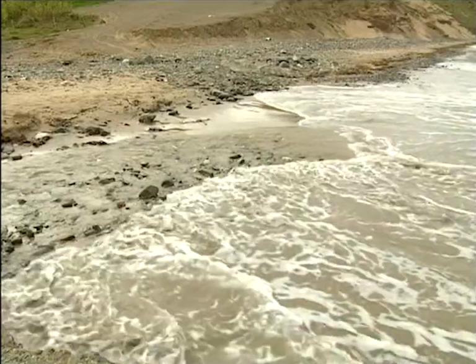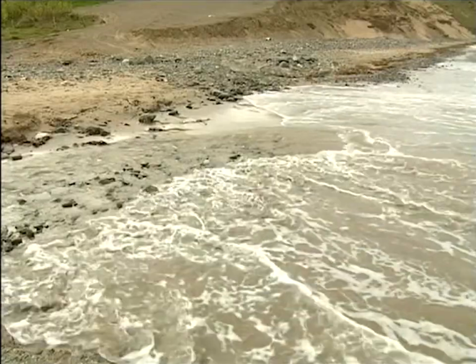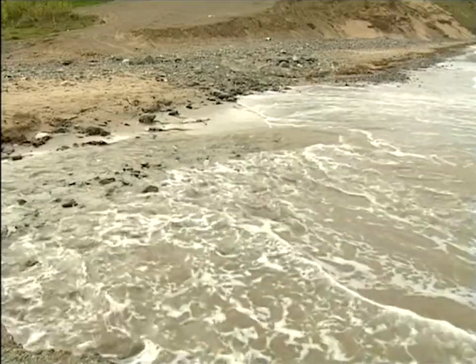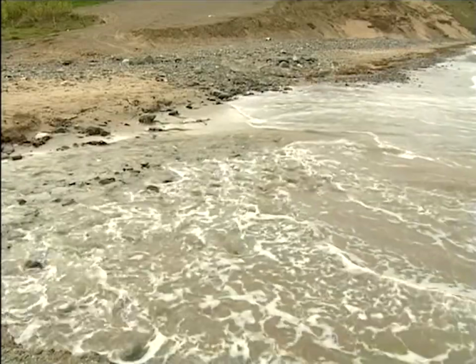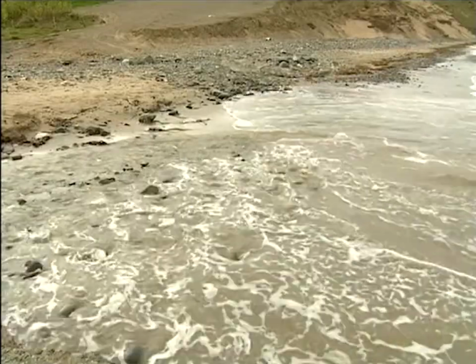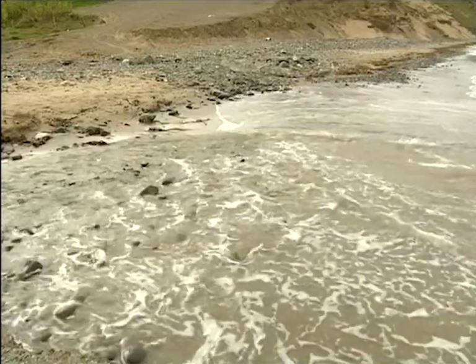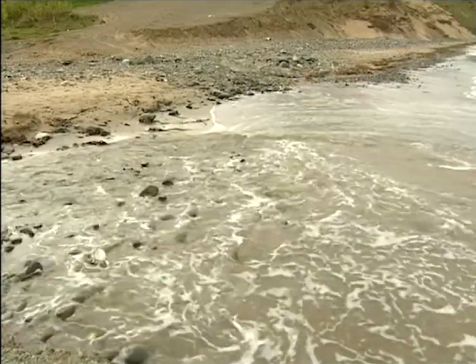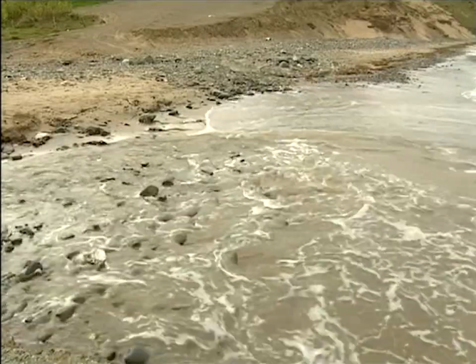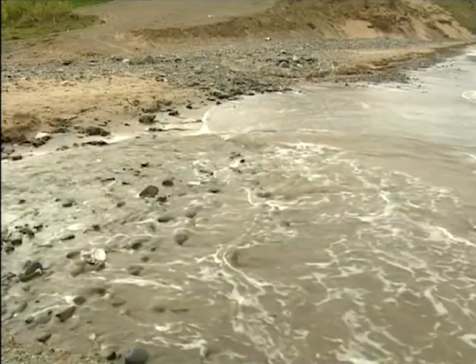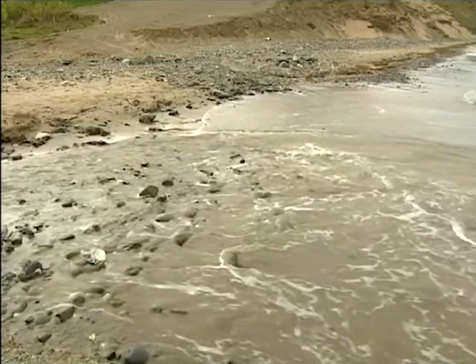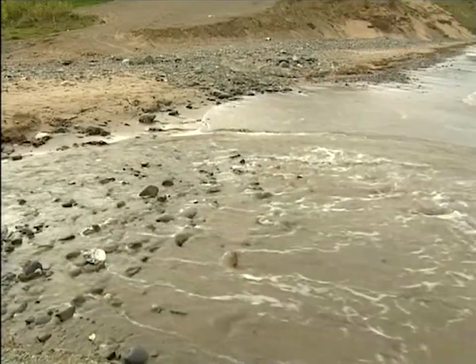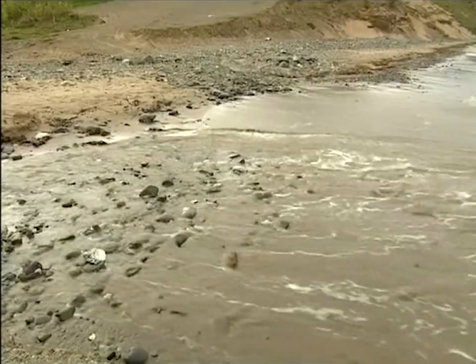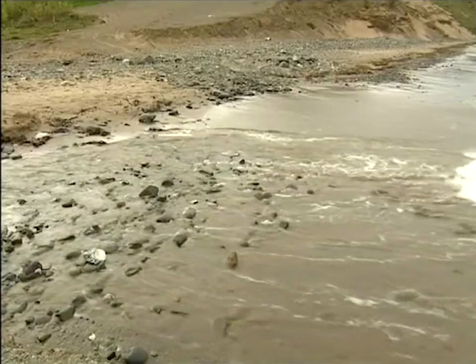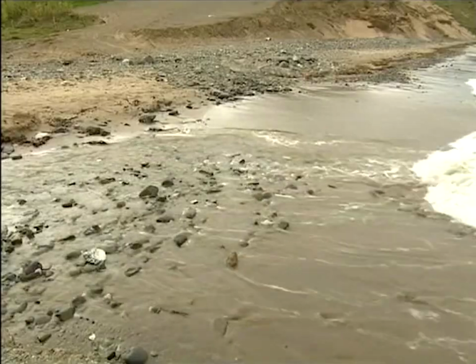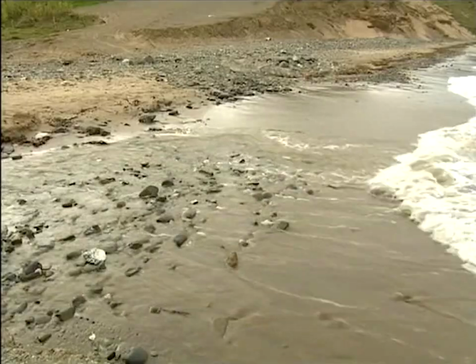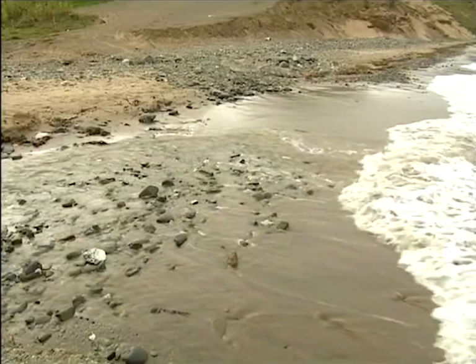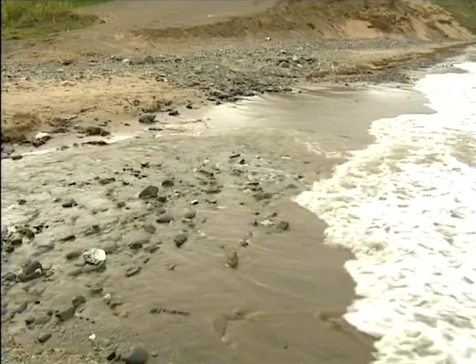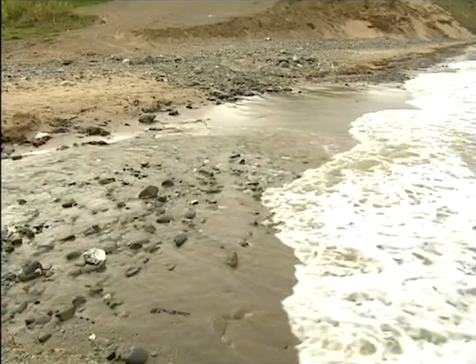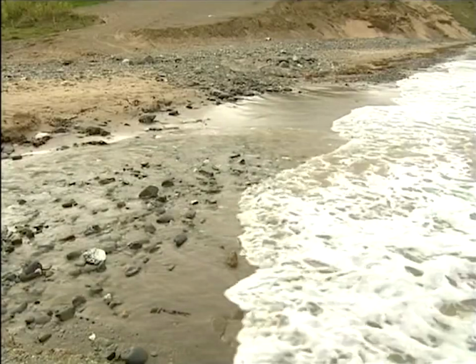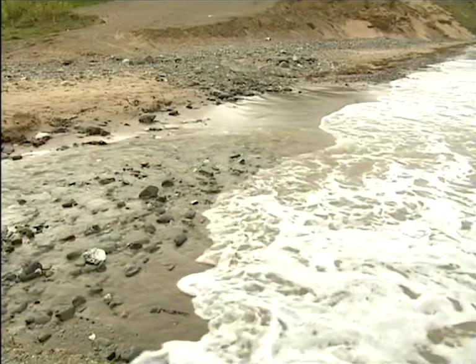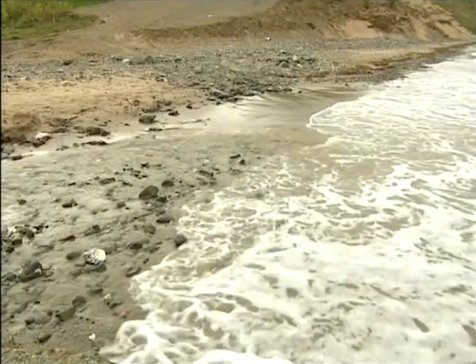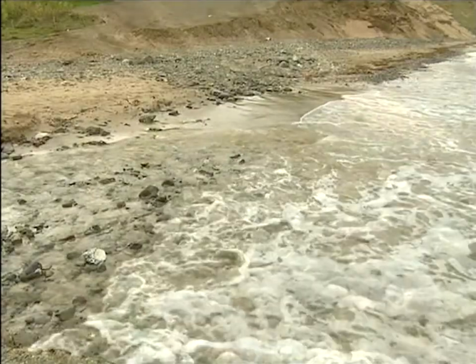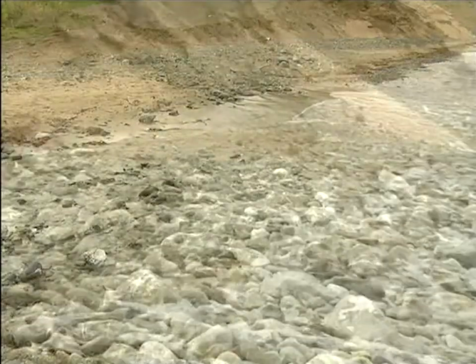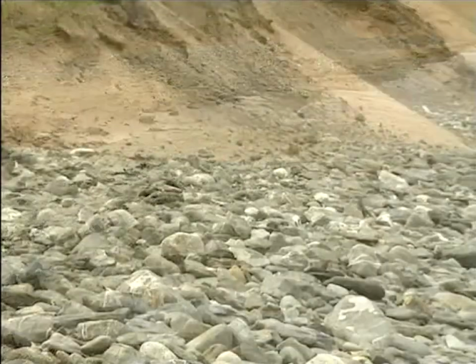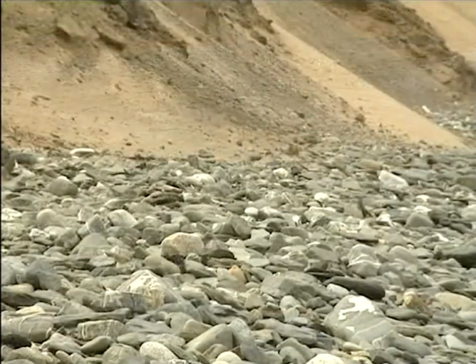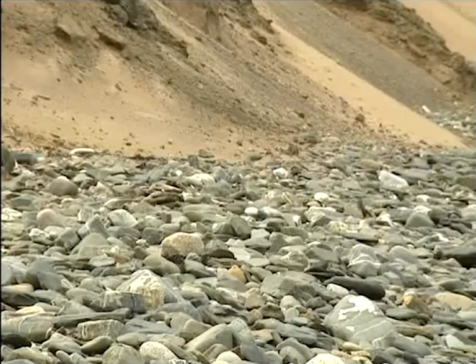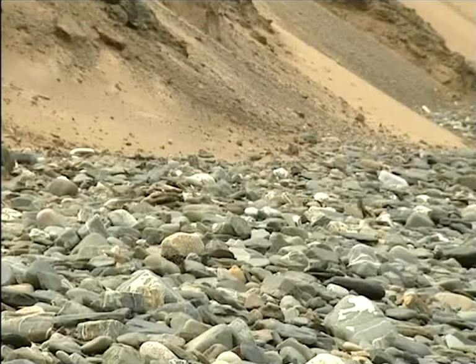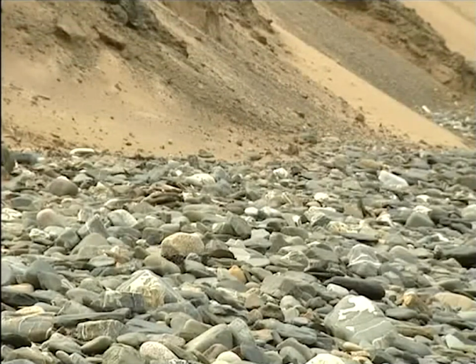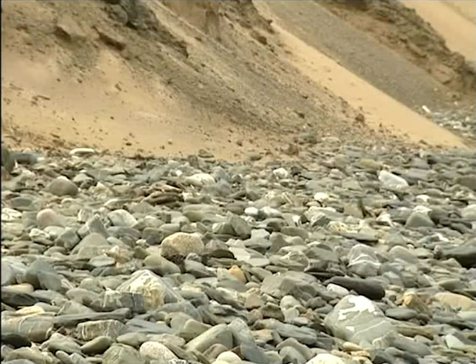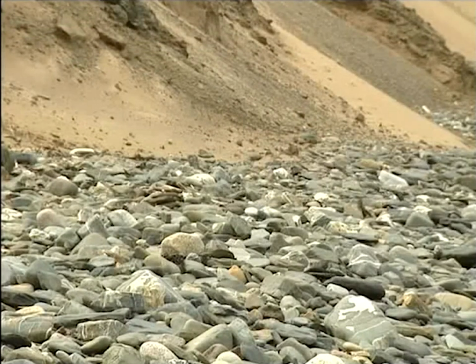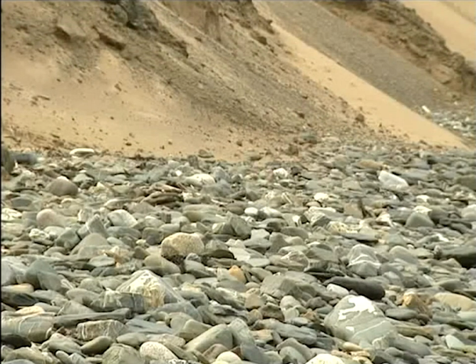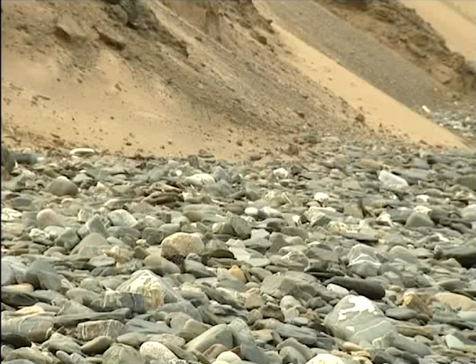But of course, not every tide is the same. Sometimes, in storm conditions or very high tides, the water will come much higher up the beaches, right to the foot of the cliffs, and the larger stones will find themselves on the move again.